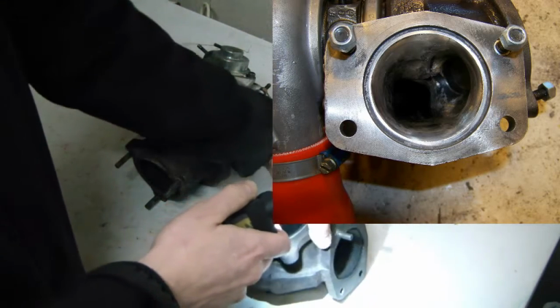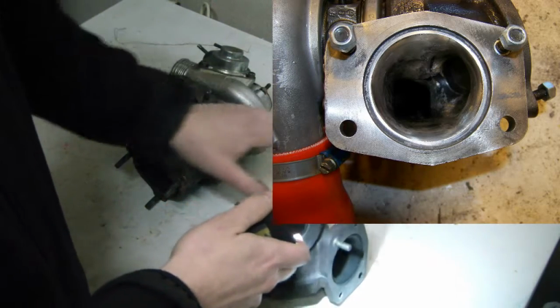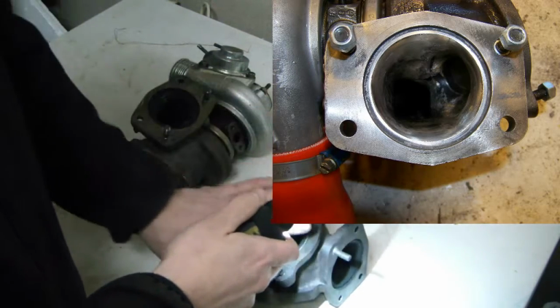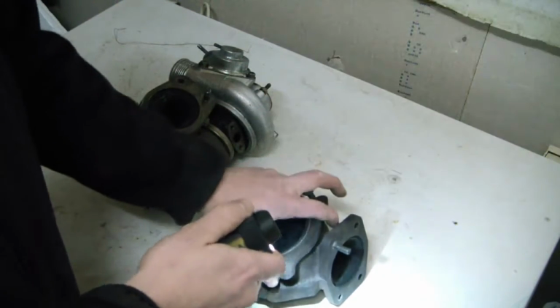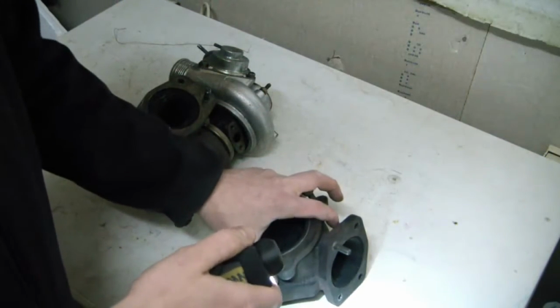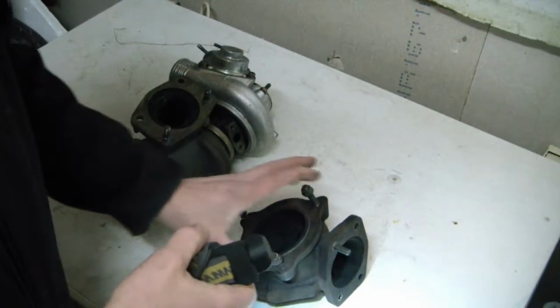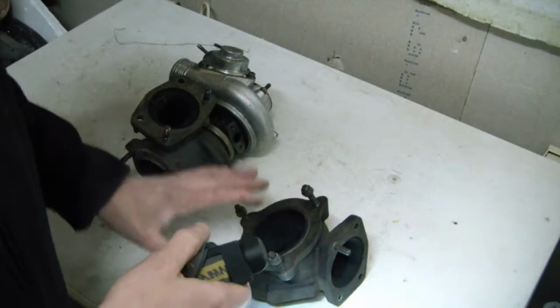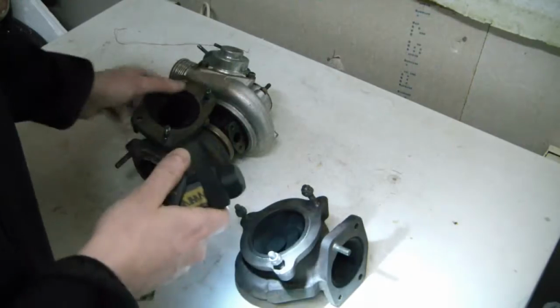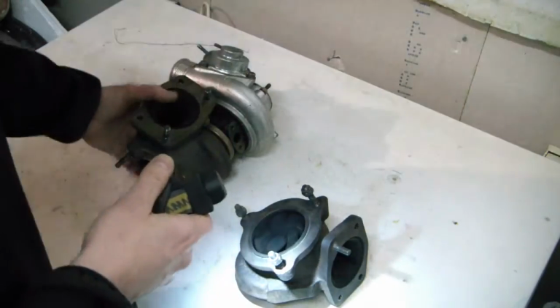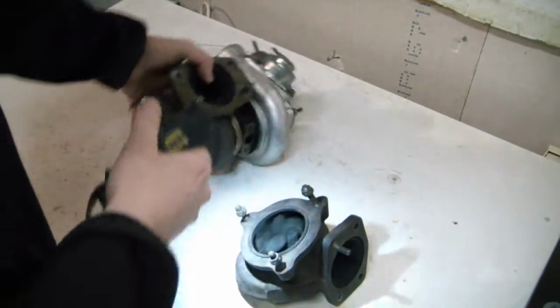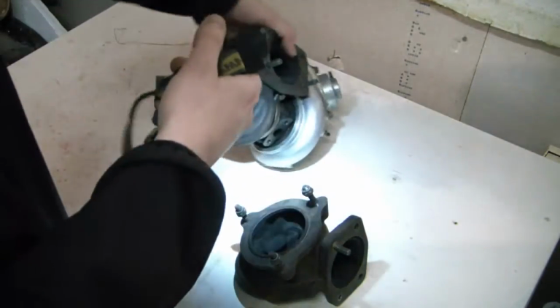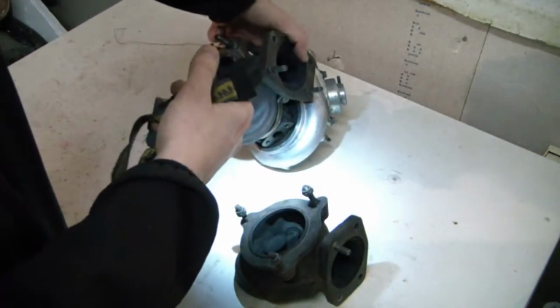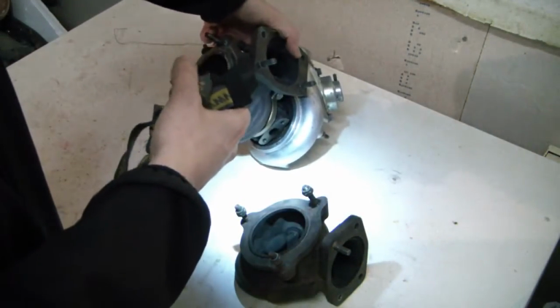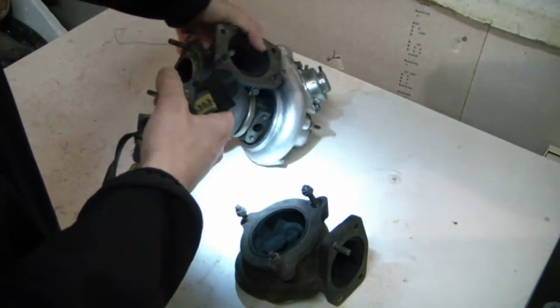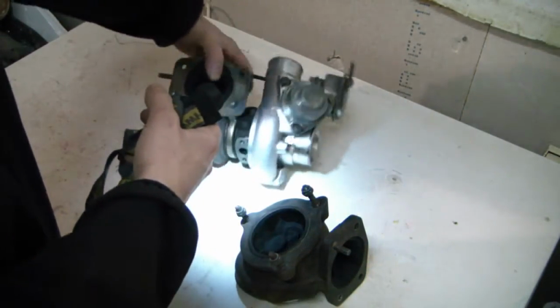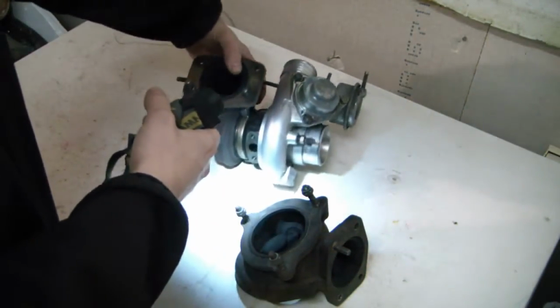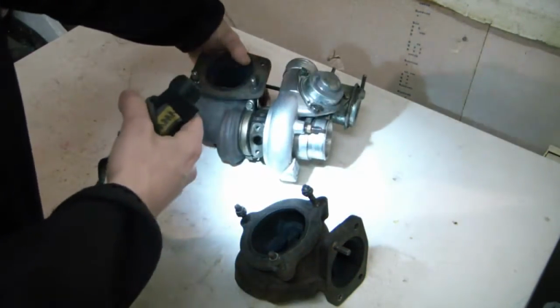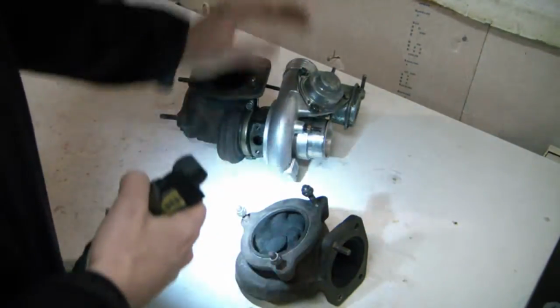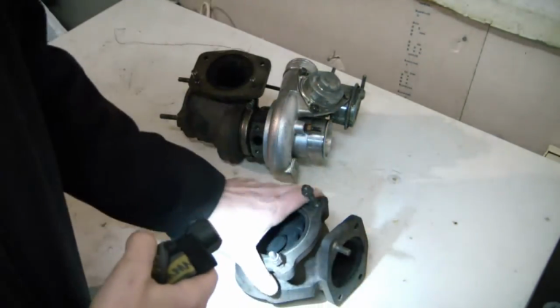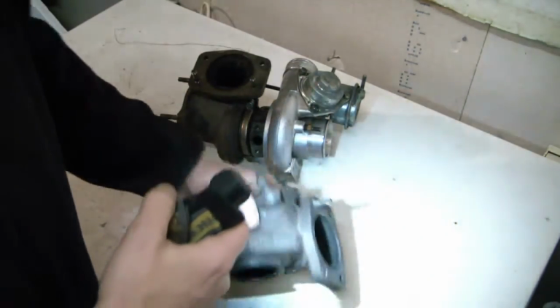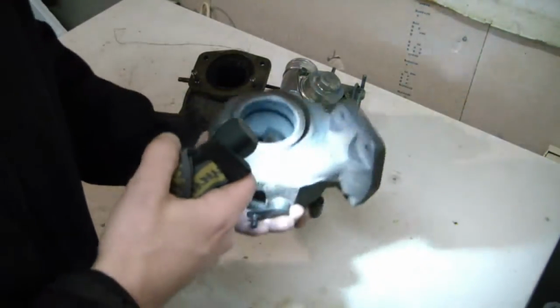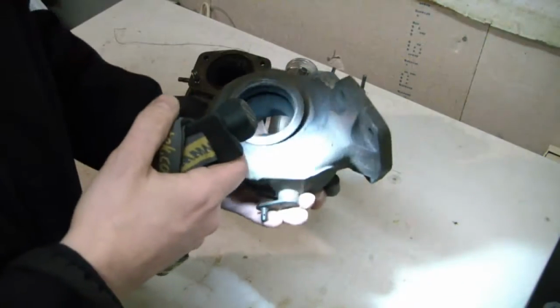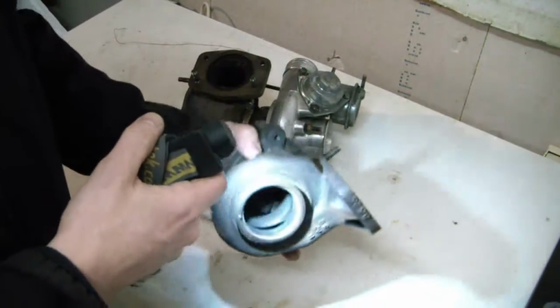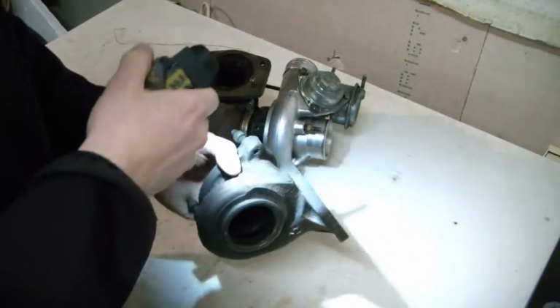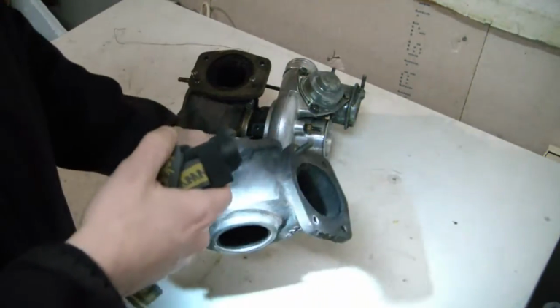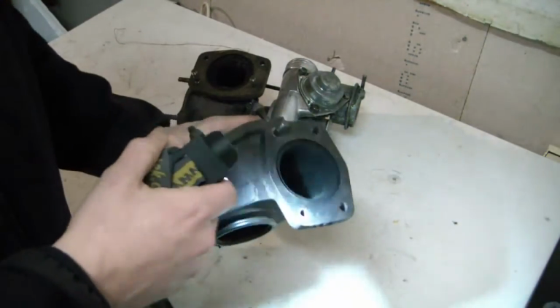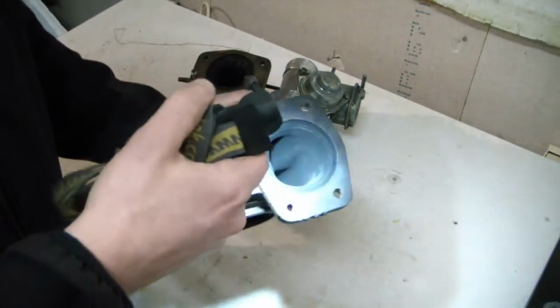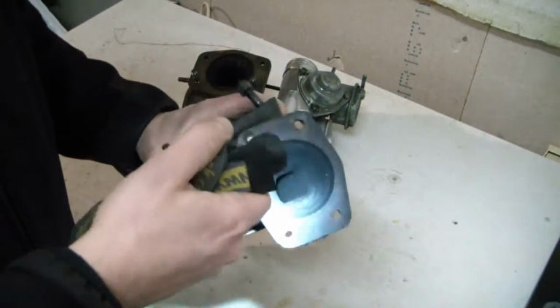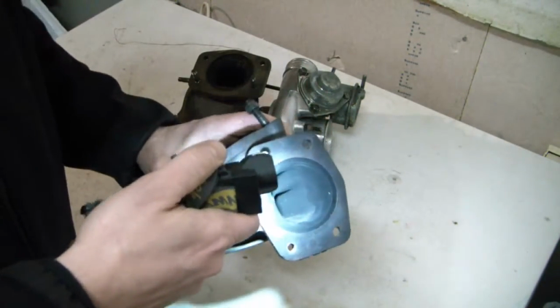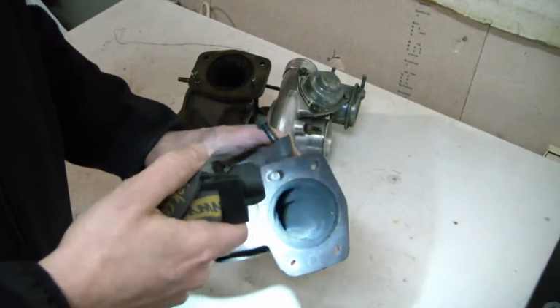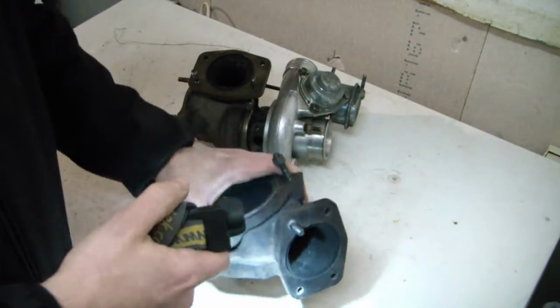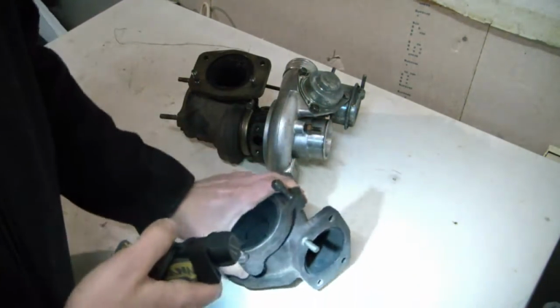Of course this was not connected to the turbo like this 16T here — I had it loose so I don't get any of the debris into the bearing areas.